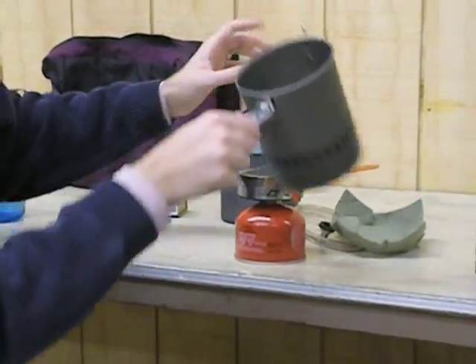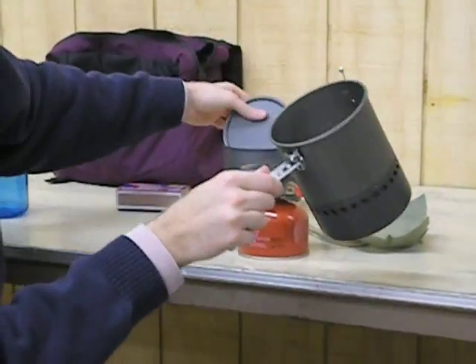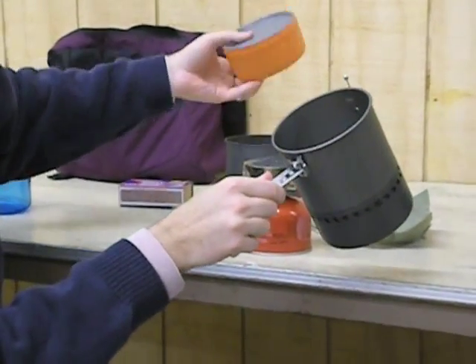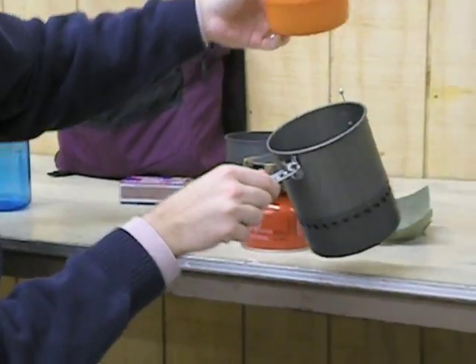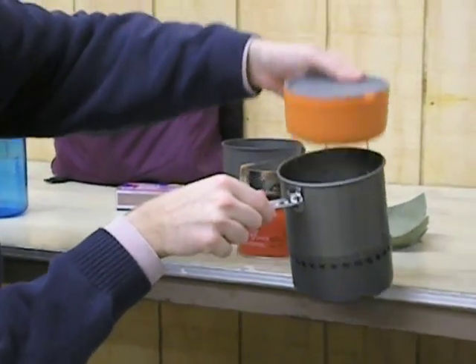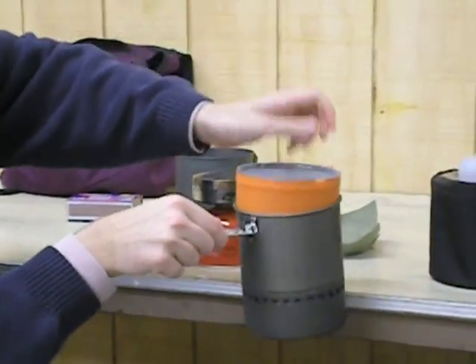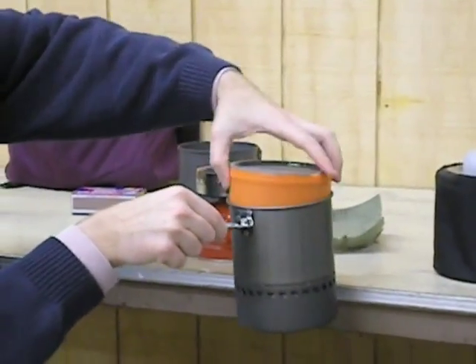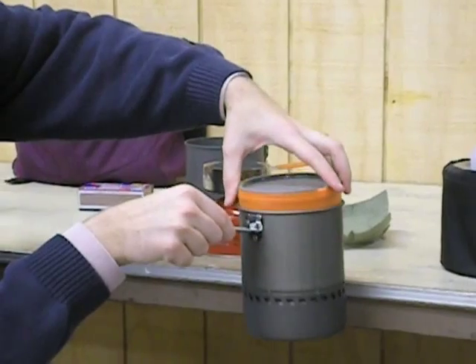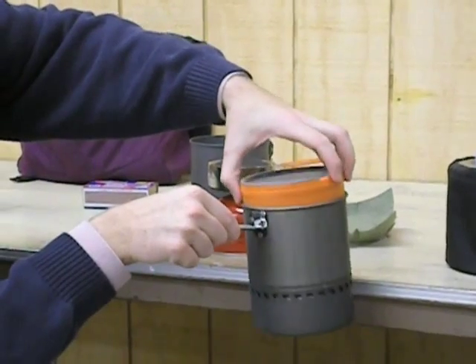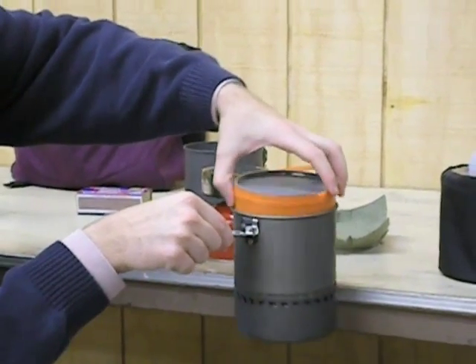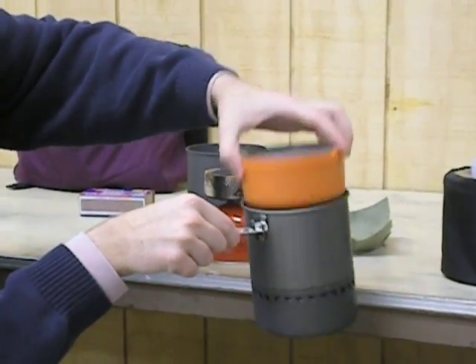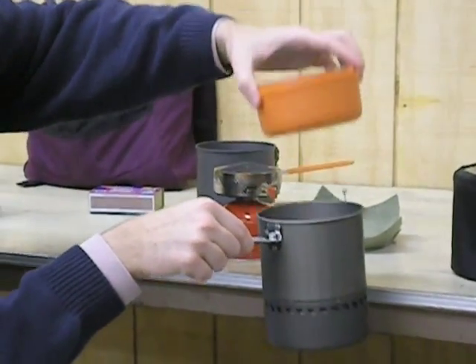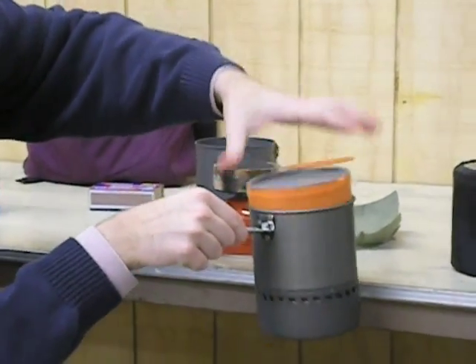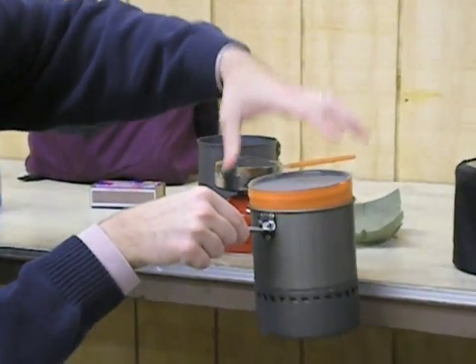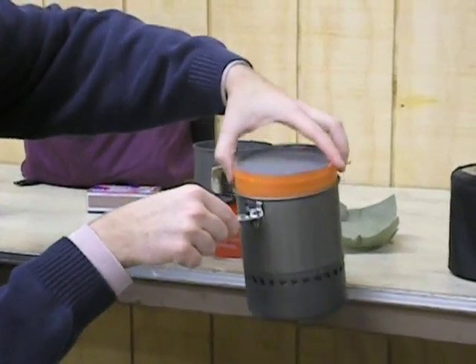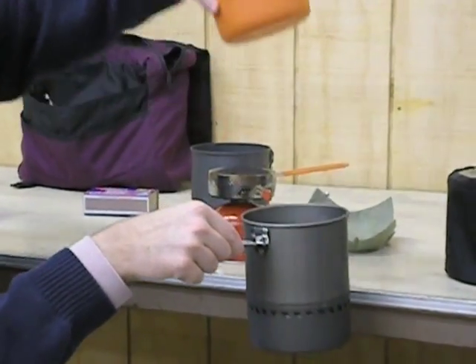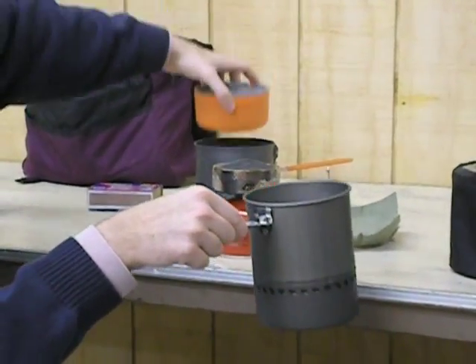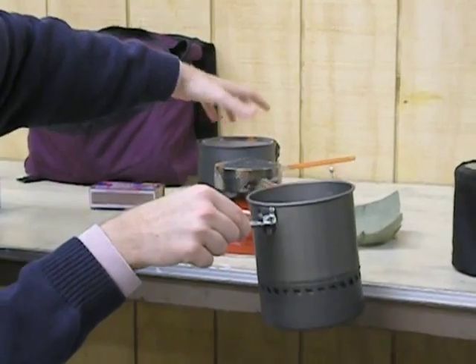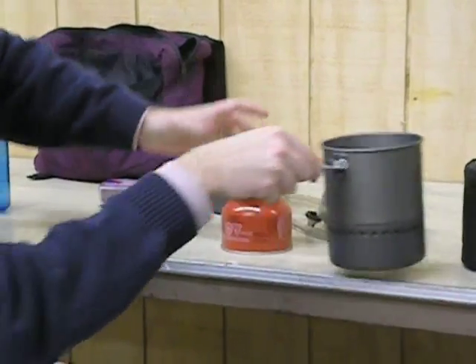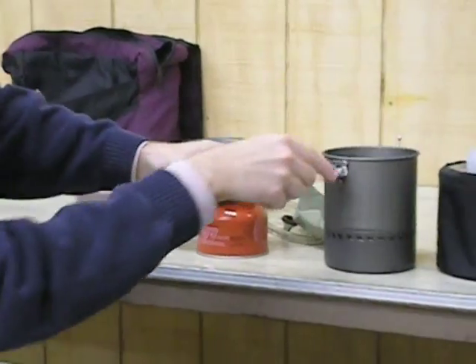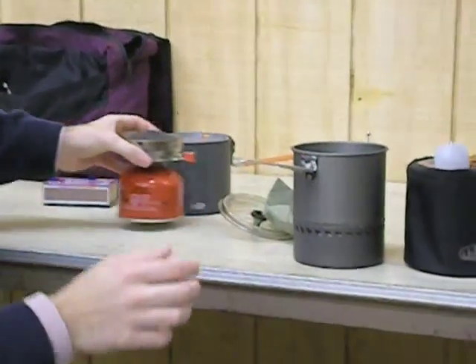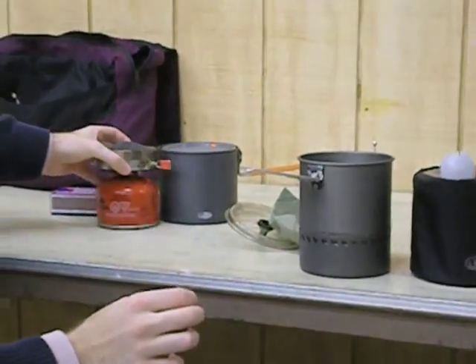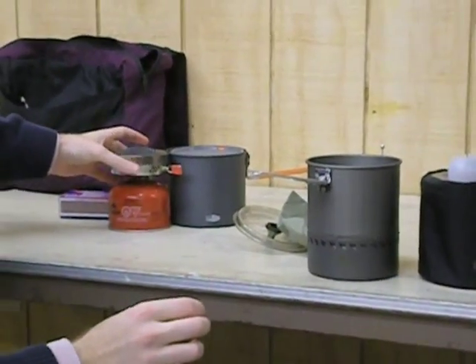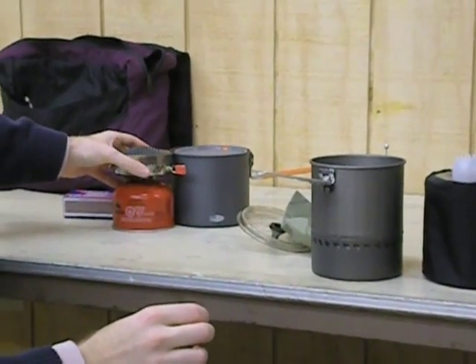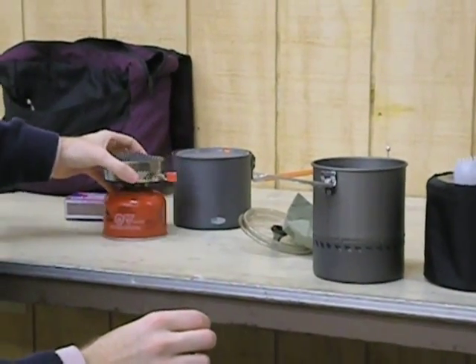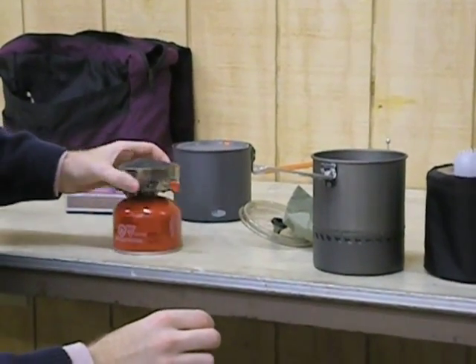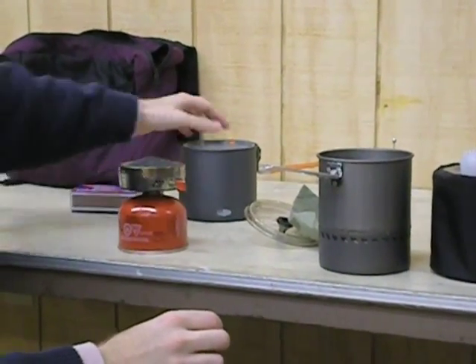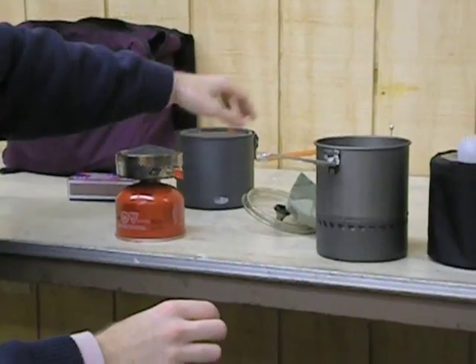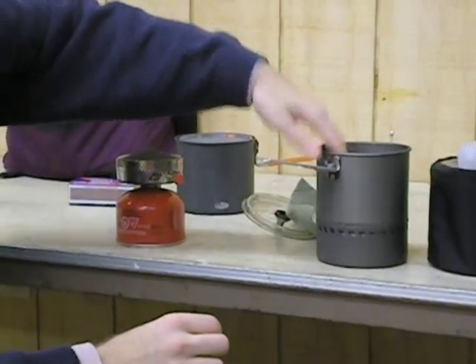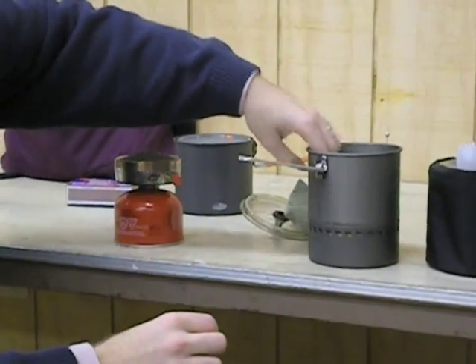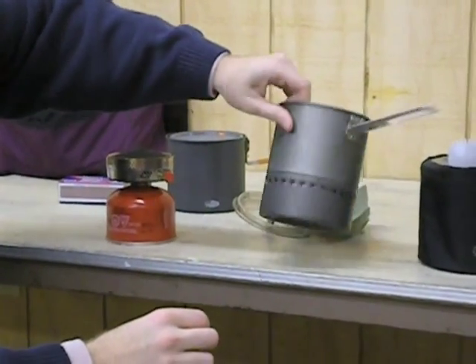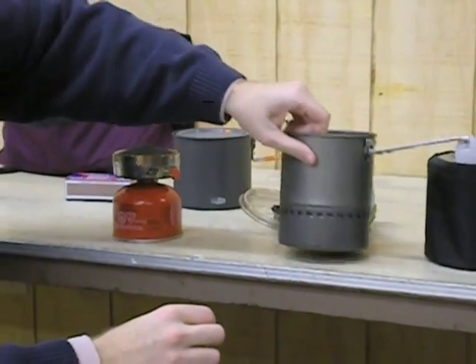The Dualist mugs will not fit in there all the way — it'll just fit, but that's it. So you could potentially put this inside the Dualist, but you can't put your Dualist up inside your Reactor.